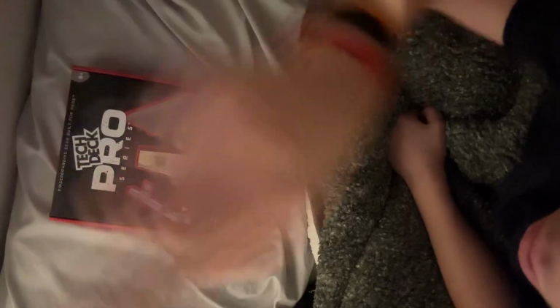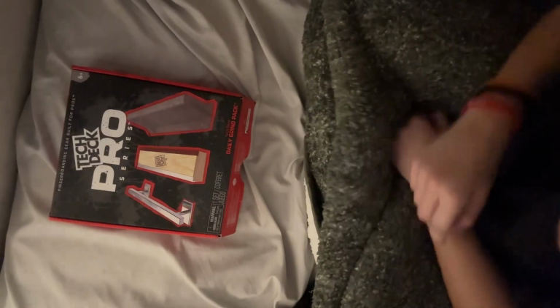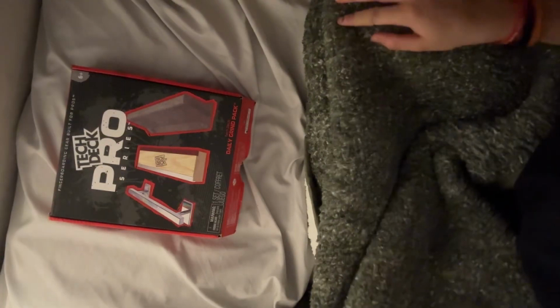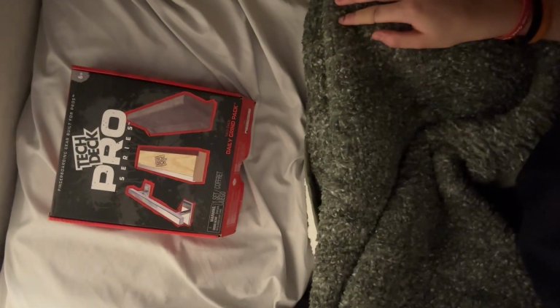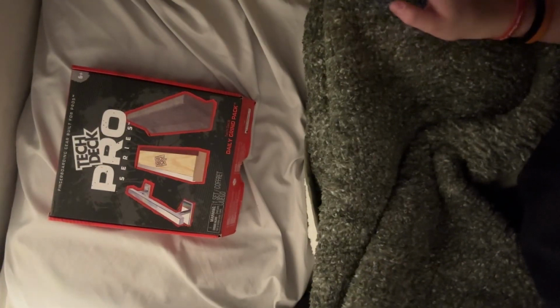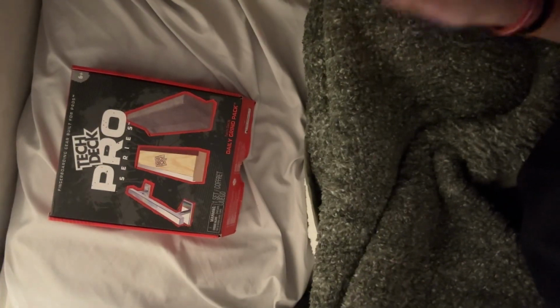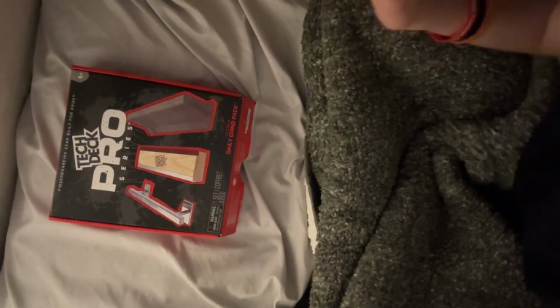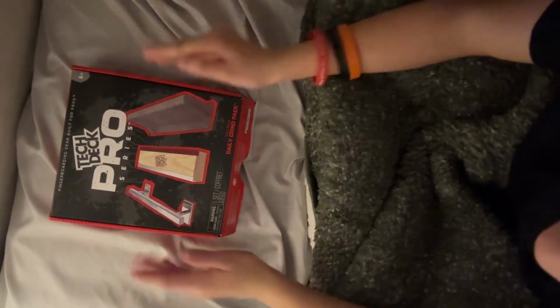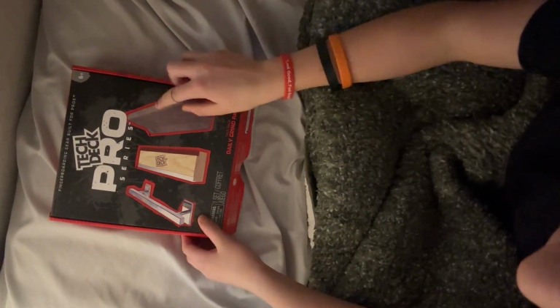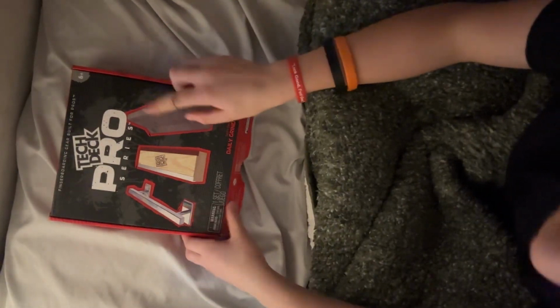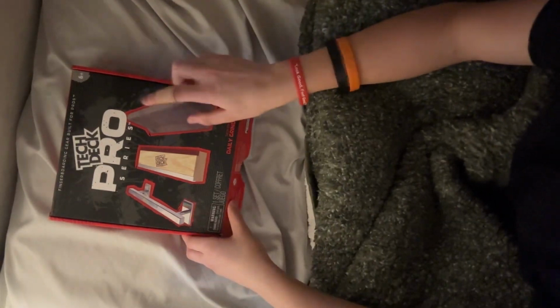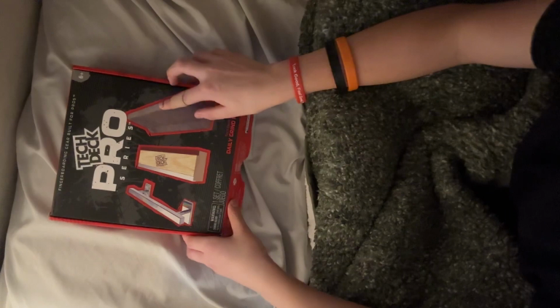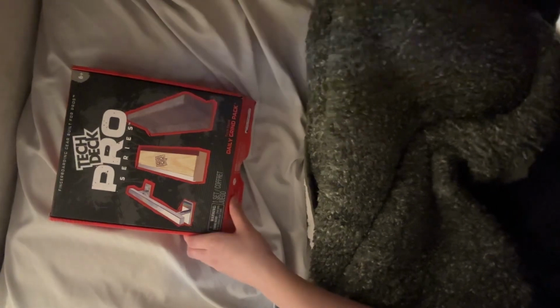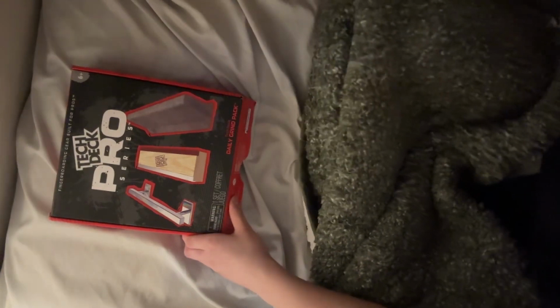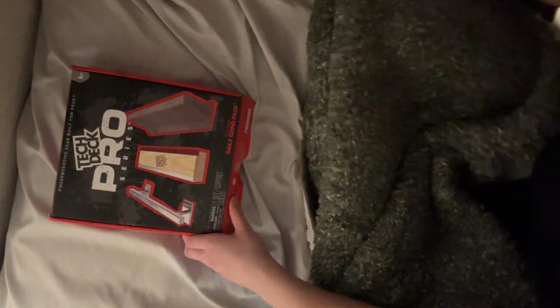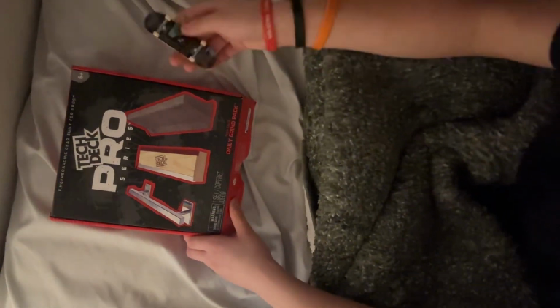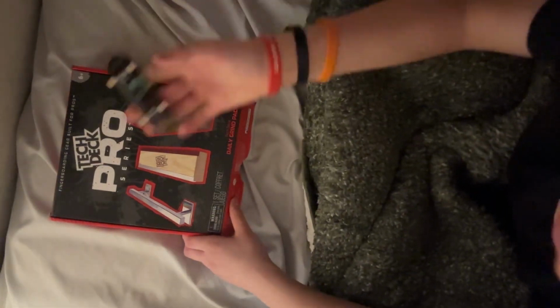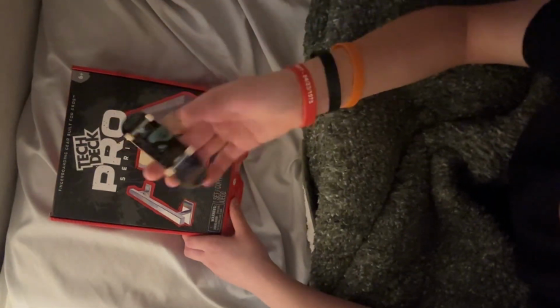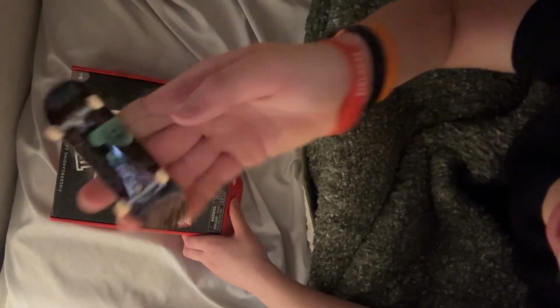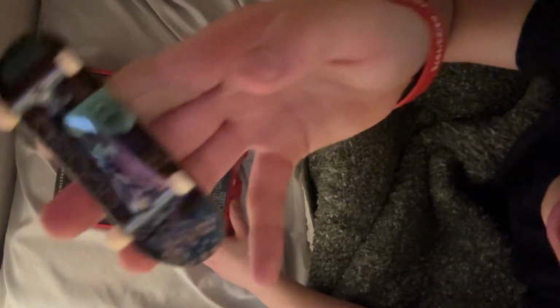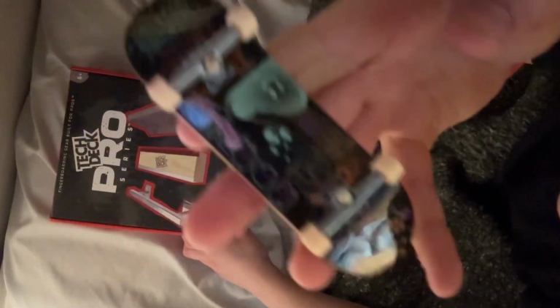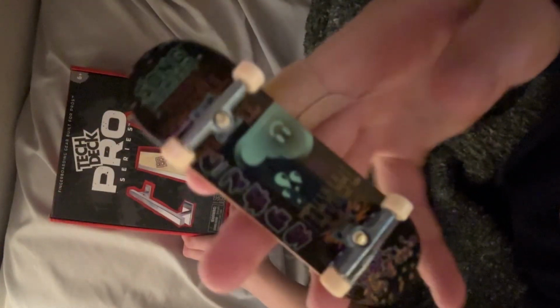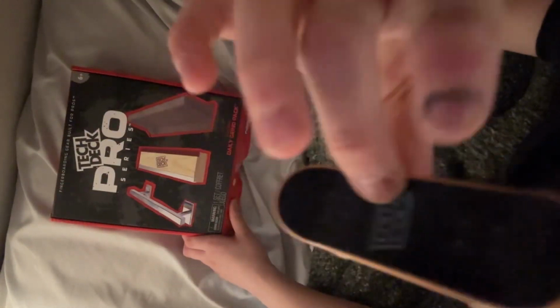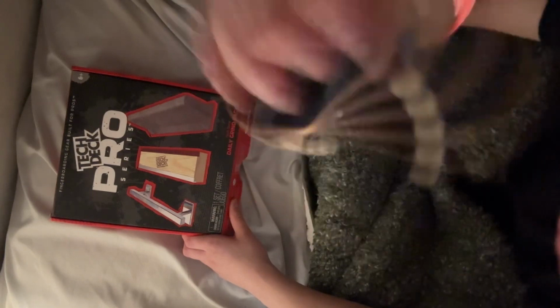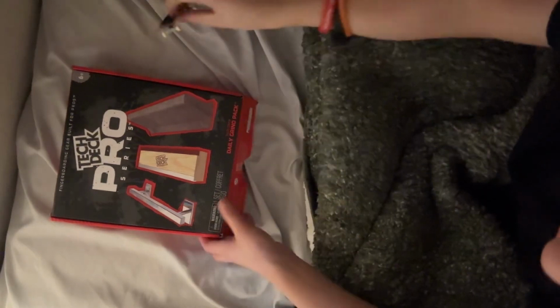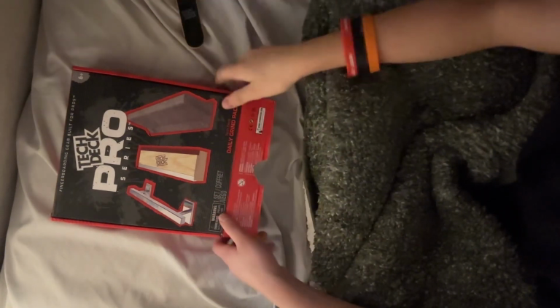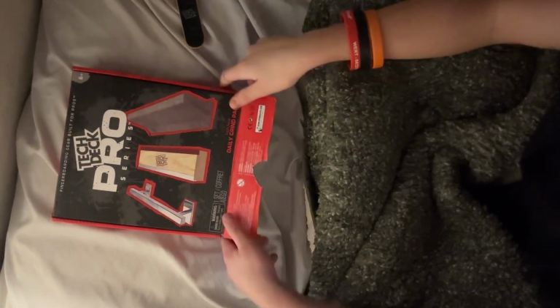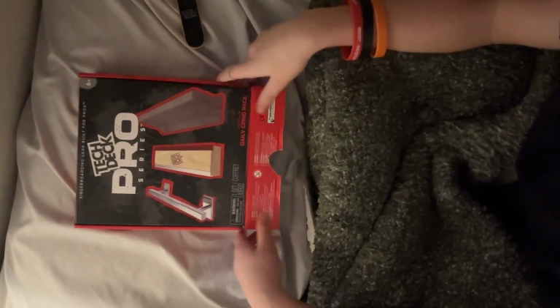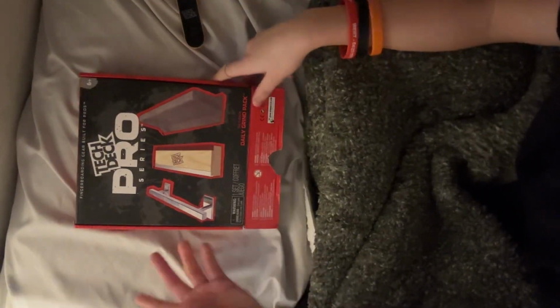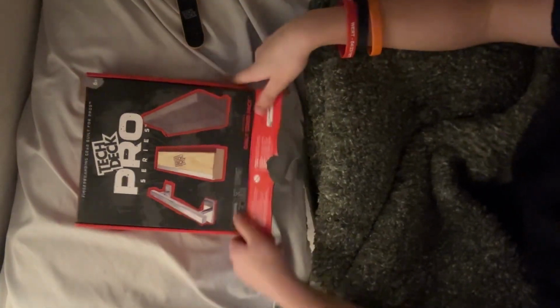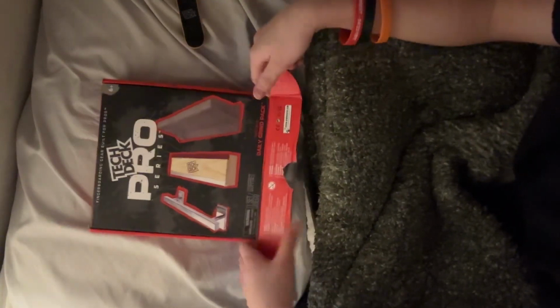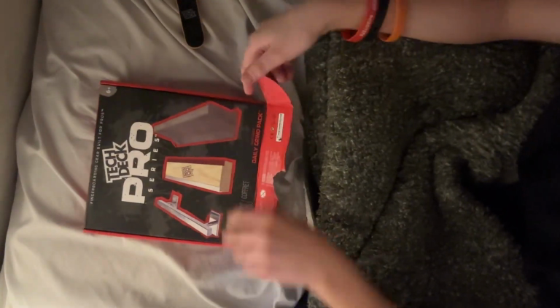Welcome back to another video. In today's episode, I'm going to be unboxing the Tech Deck Pro Series. It's going to be a shorter video, but I have a Tech Deck here. I have some pros and stuff.